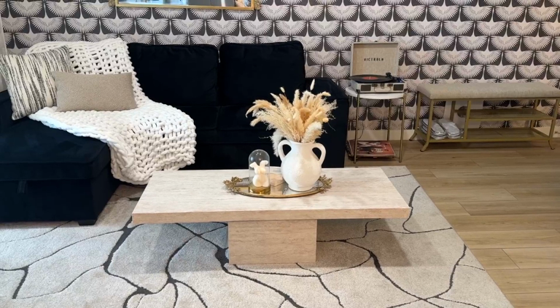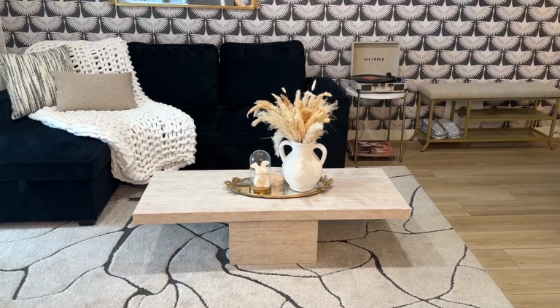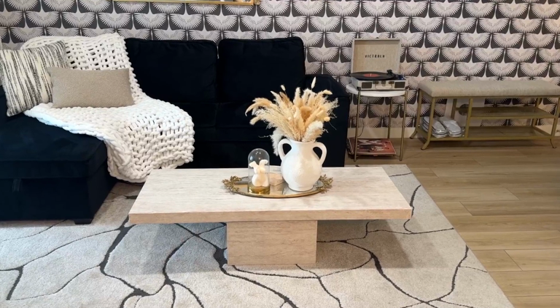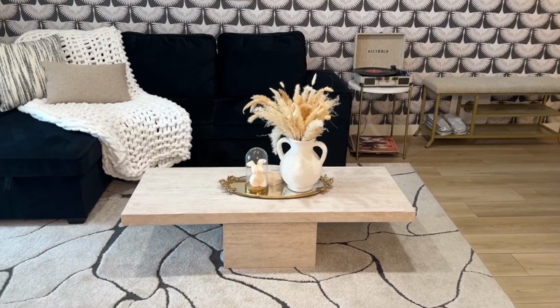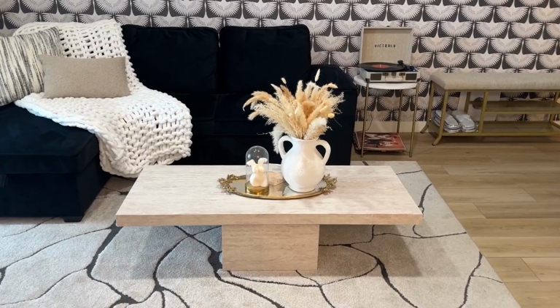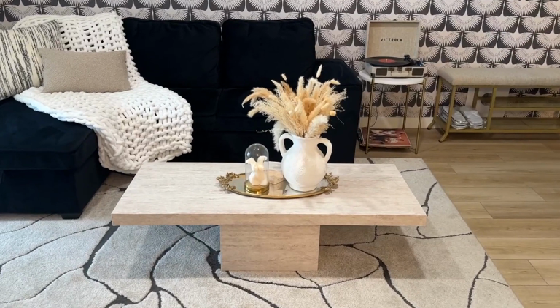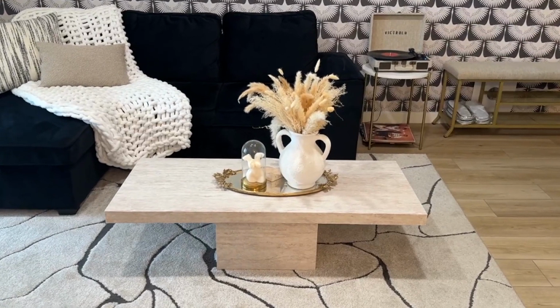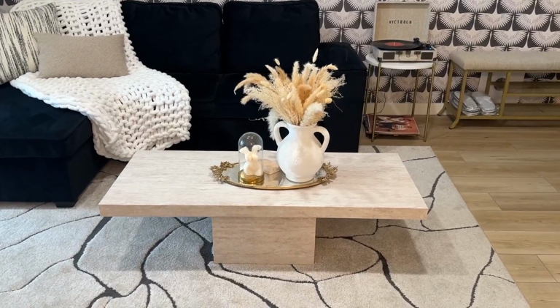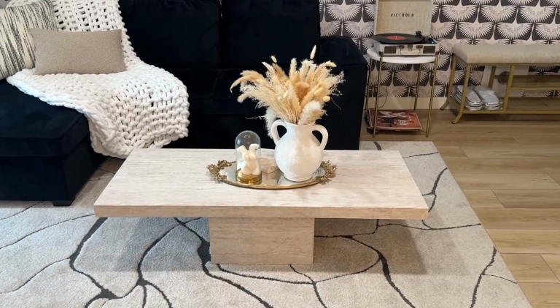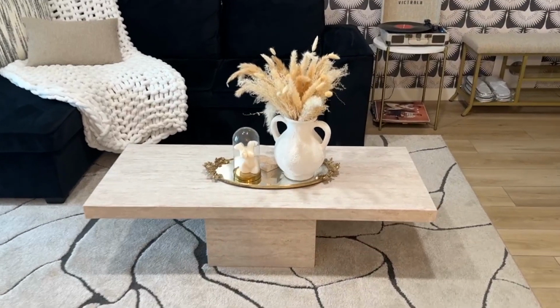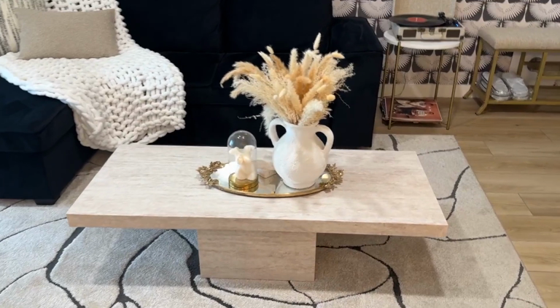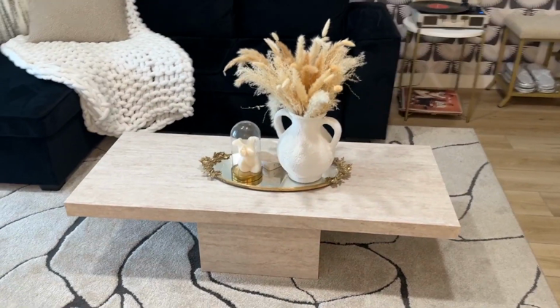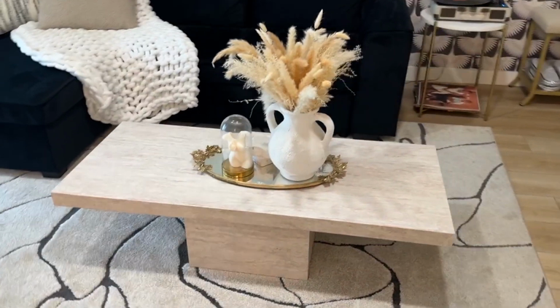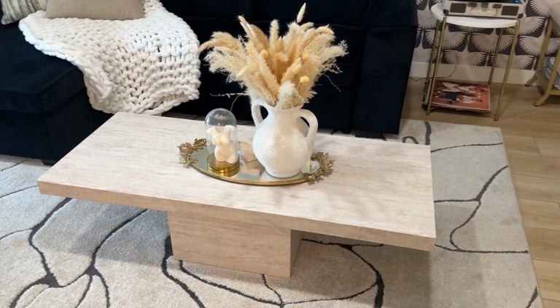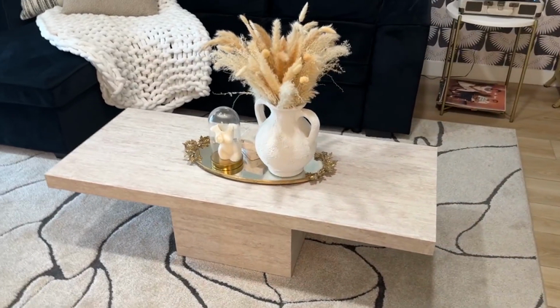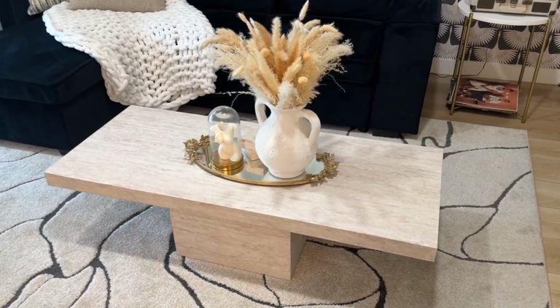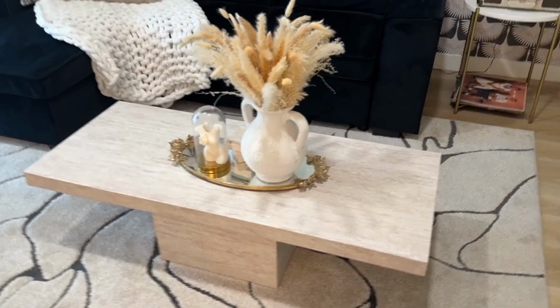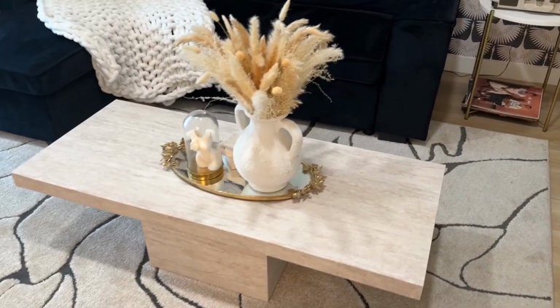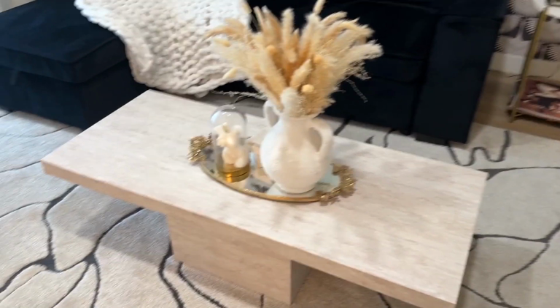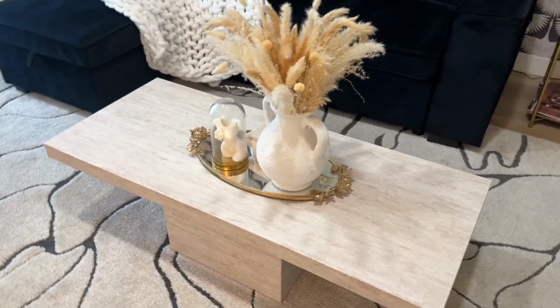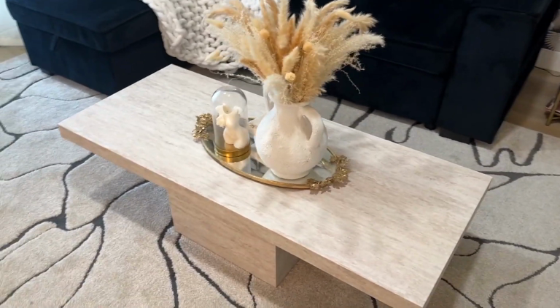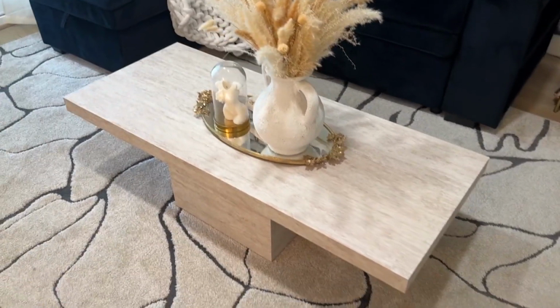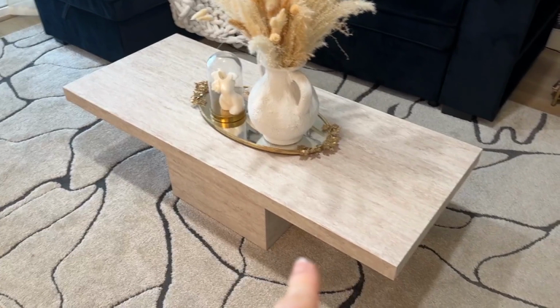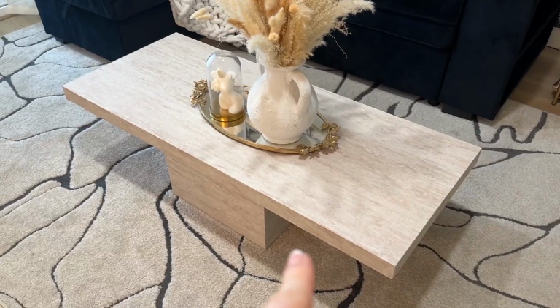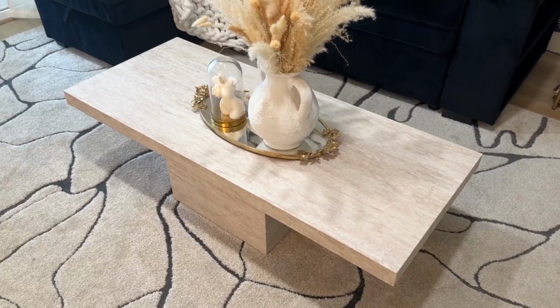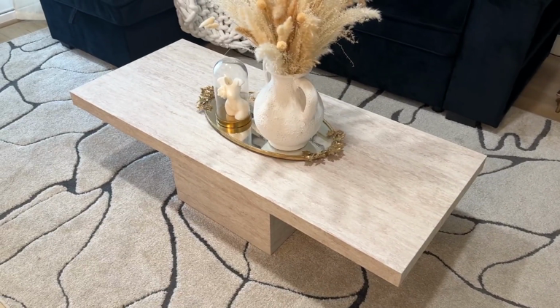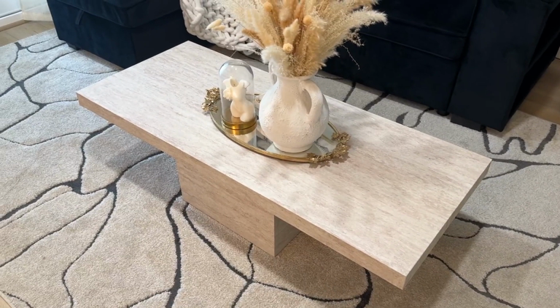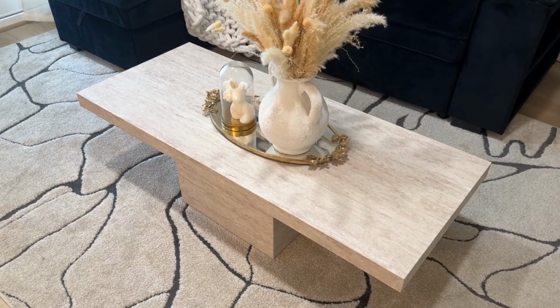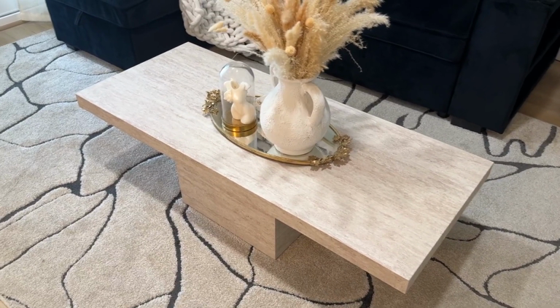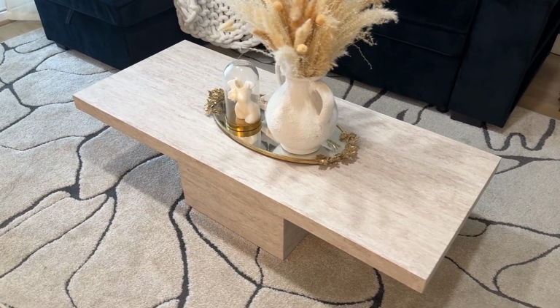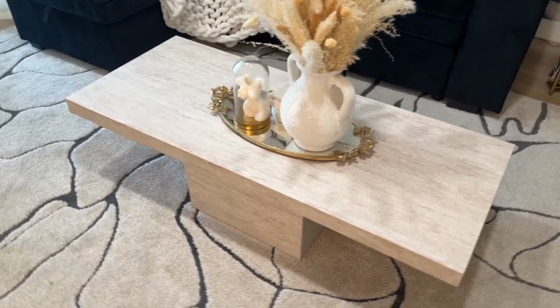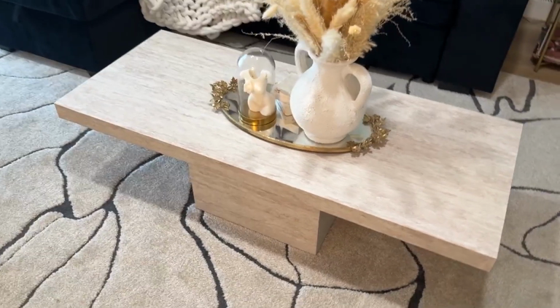Hey y'all. So if you're a DIYer like me and you just want to spruce up some little surfaces in your house or however you want to swing it, this travertine contact paper has been a game changer for me.